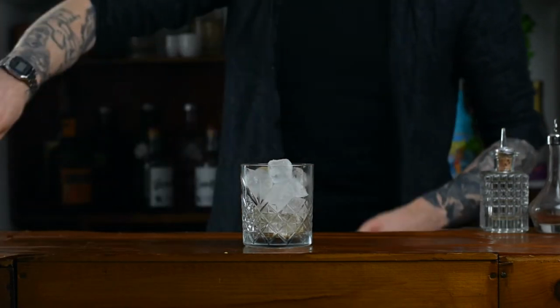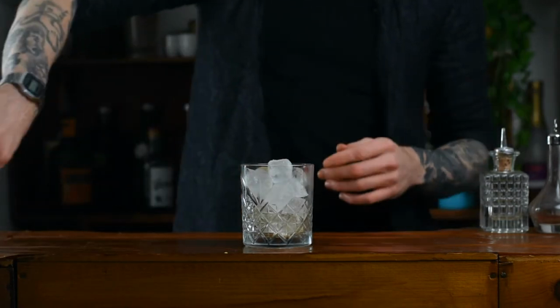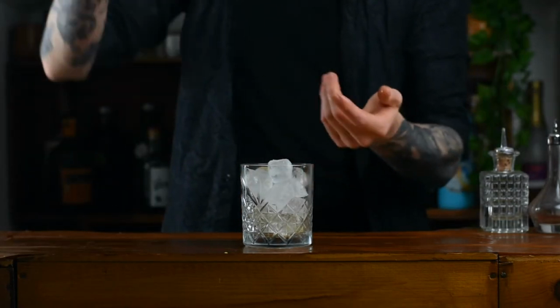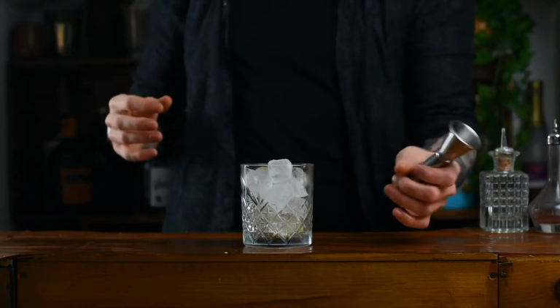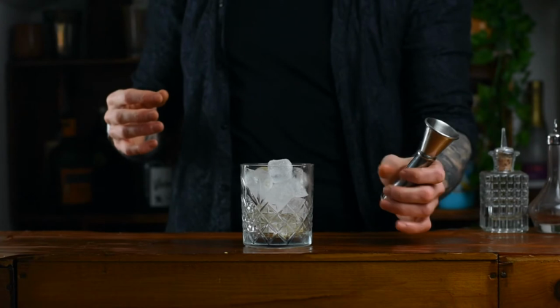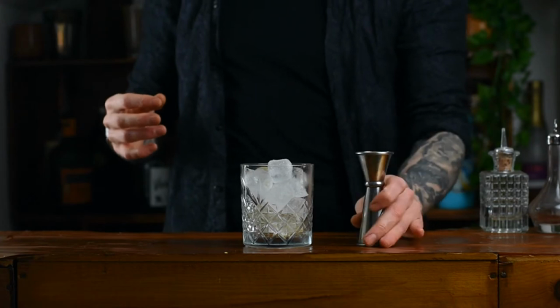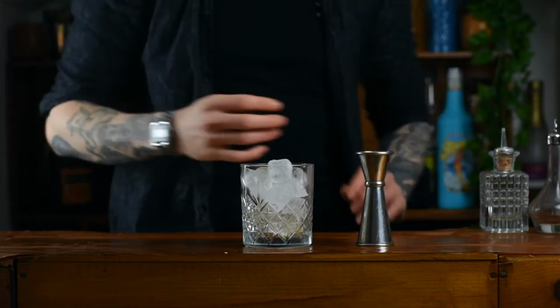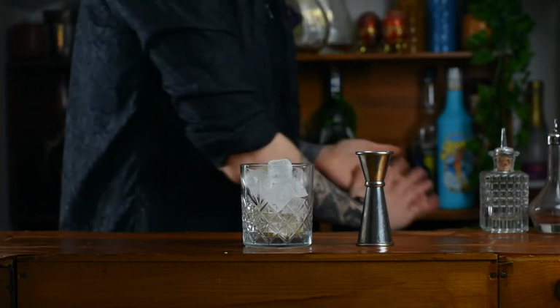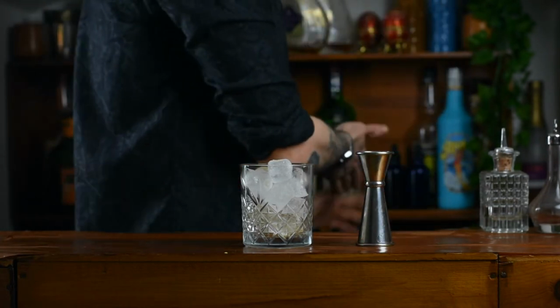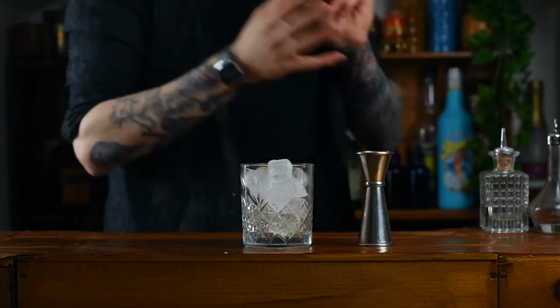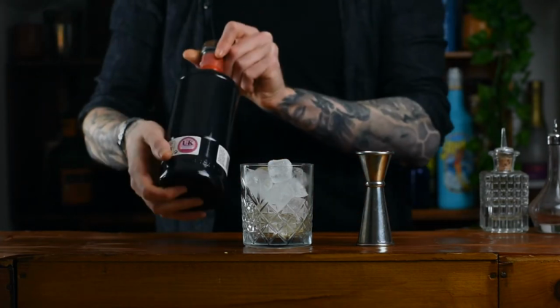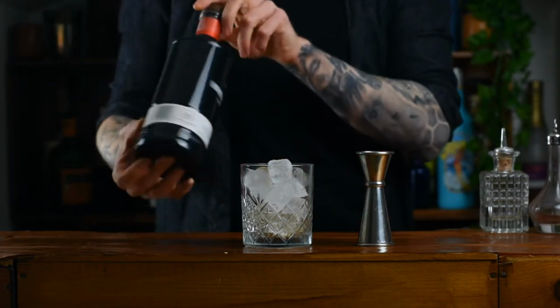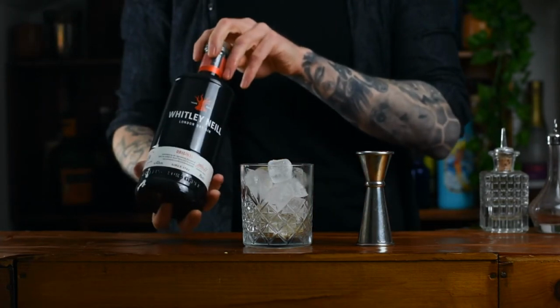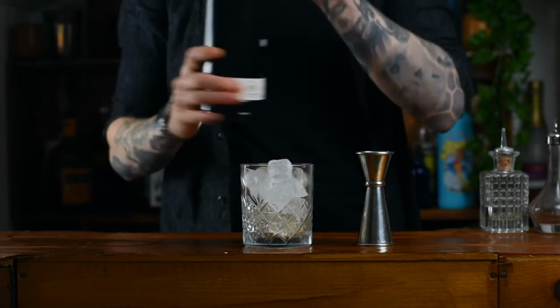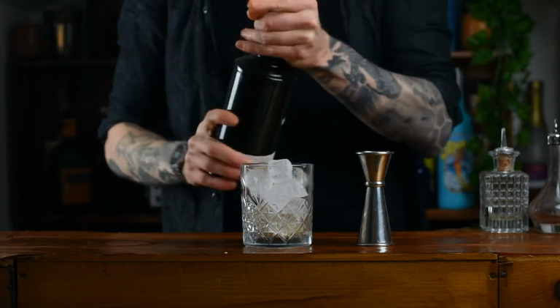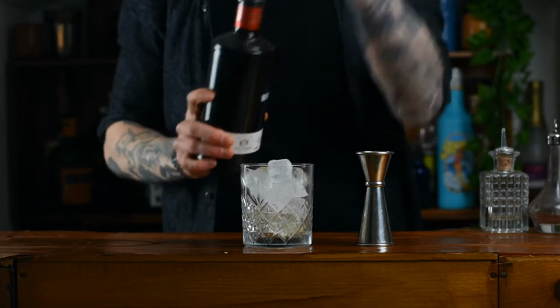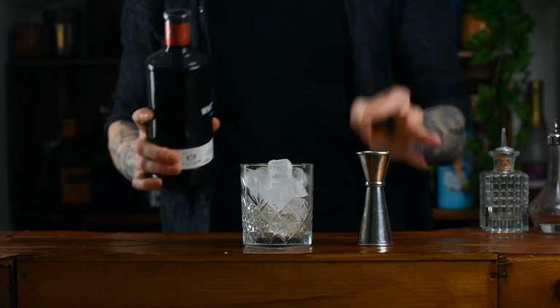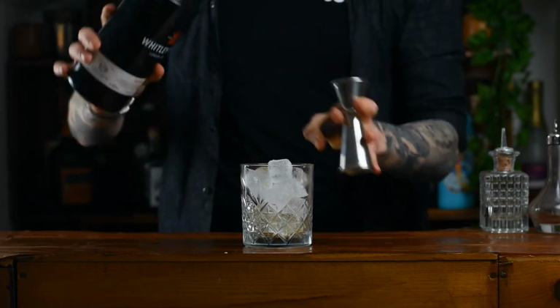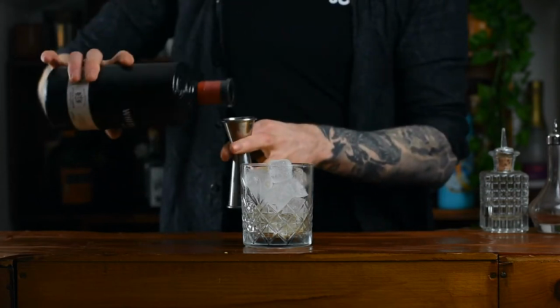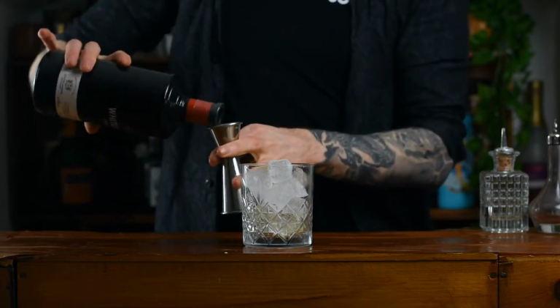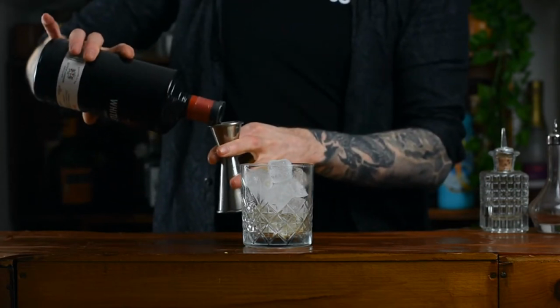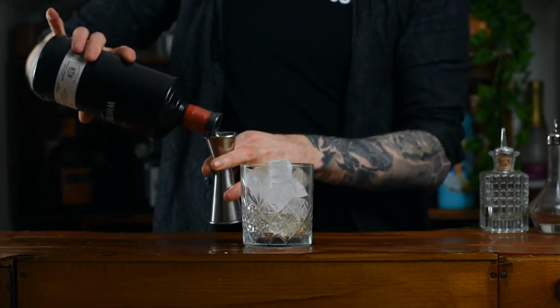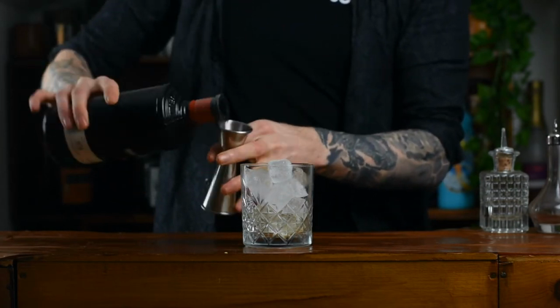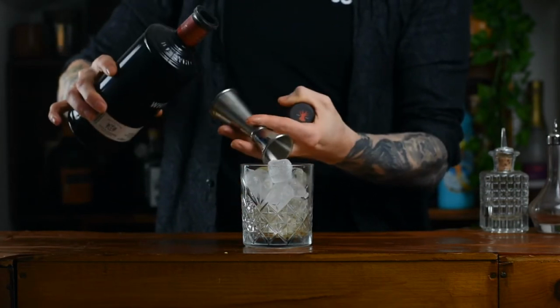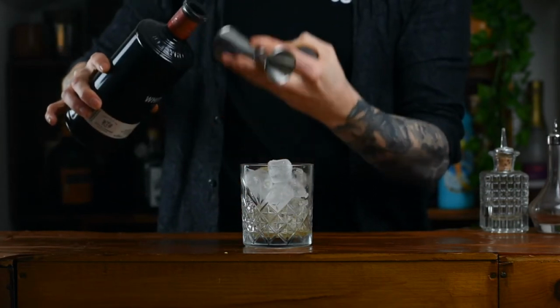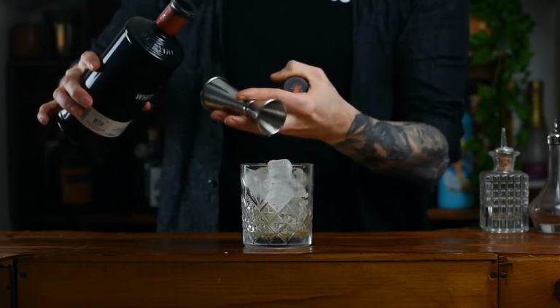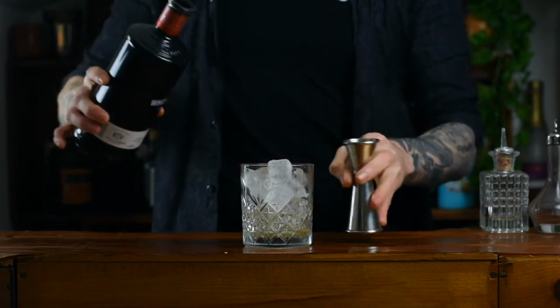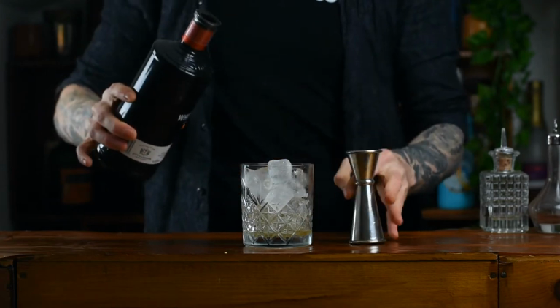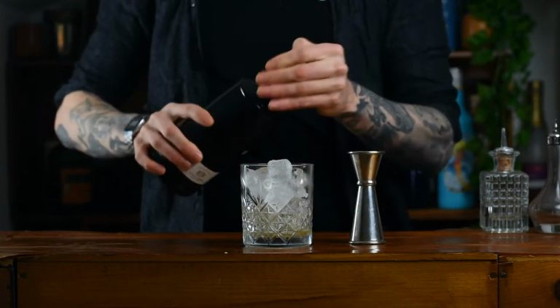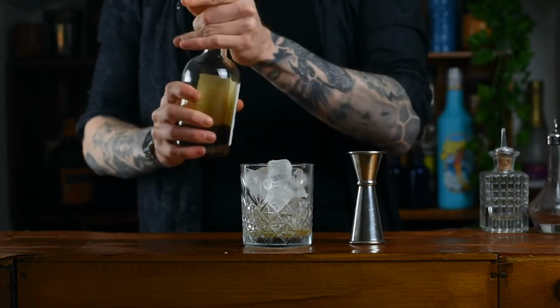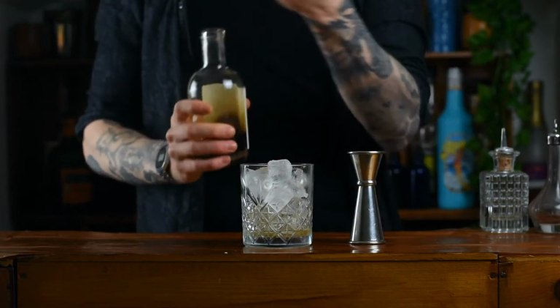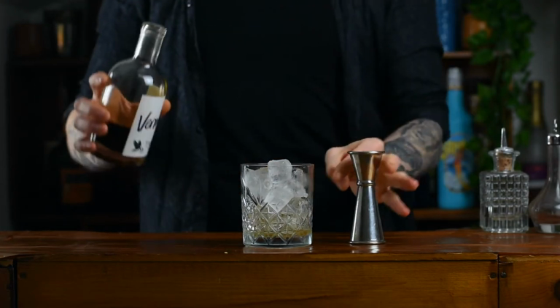Next thing you're going to need is some gin. Now any gin would do — don't let anyone tell you that you've got to use a specific gin. You want my recommendation? I say London Dry works great in a Negroni, but it's up to you. We're going to go in 25ml, all one shot.